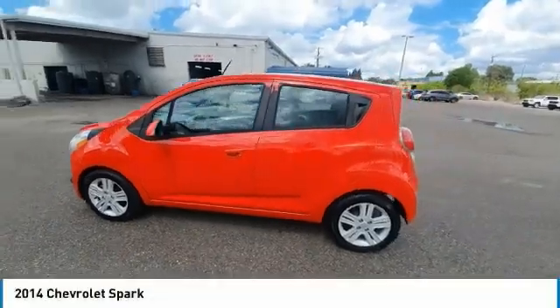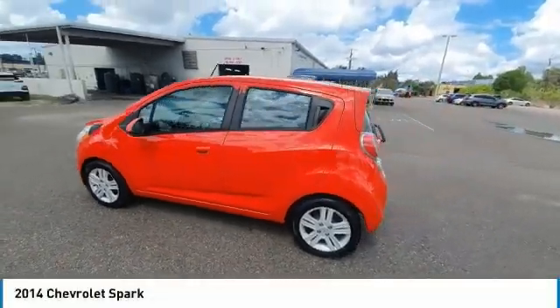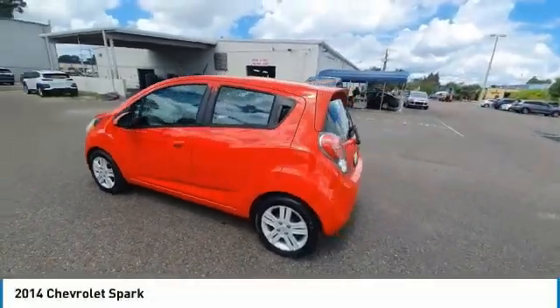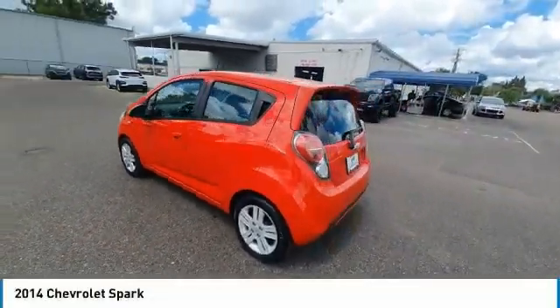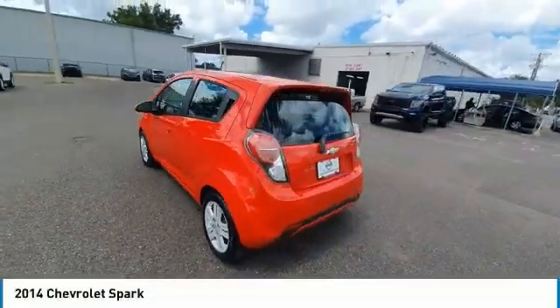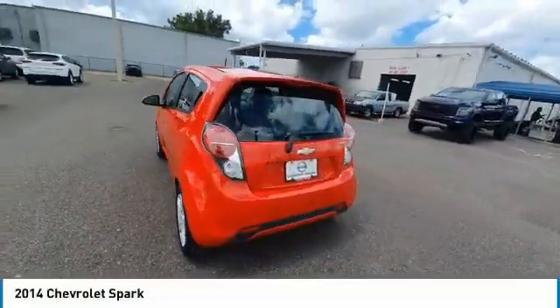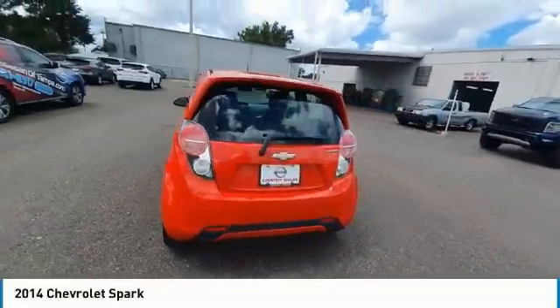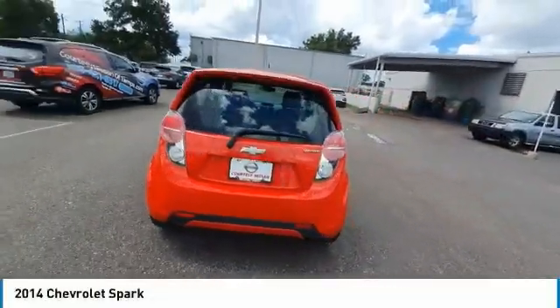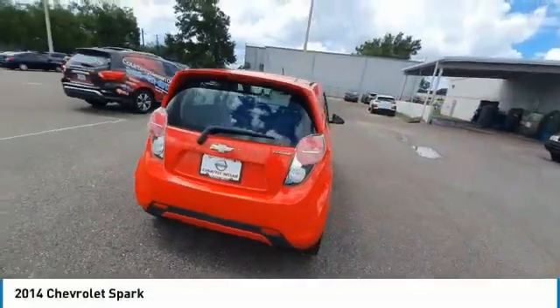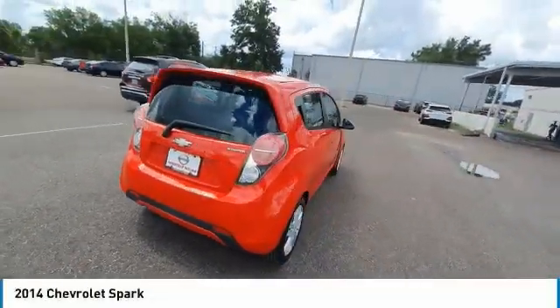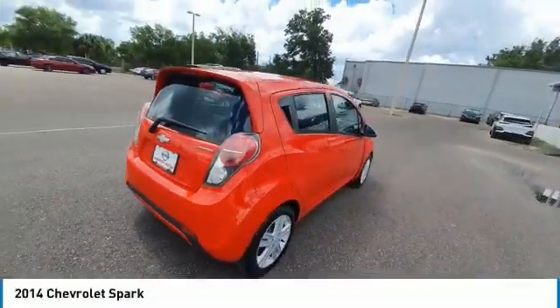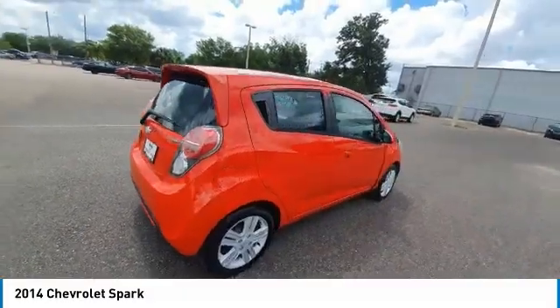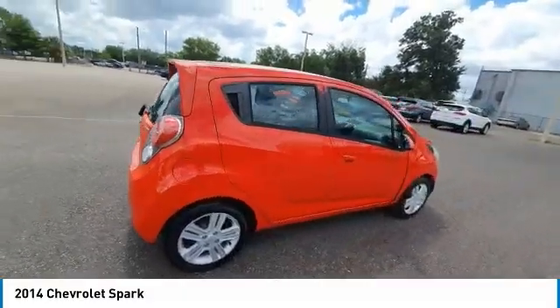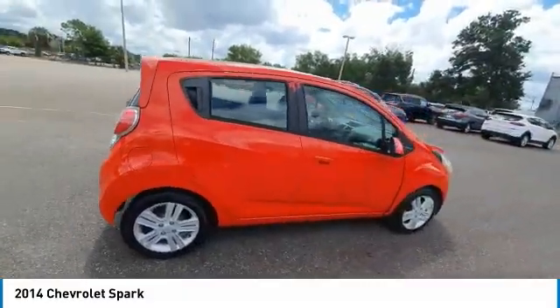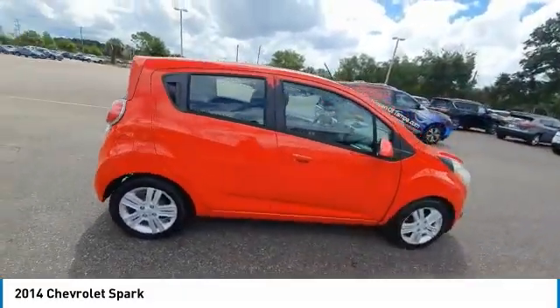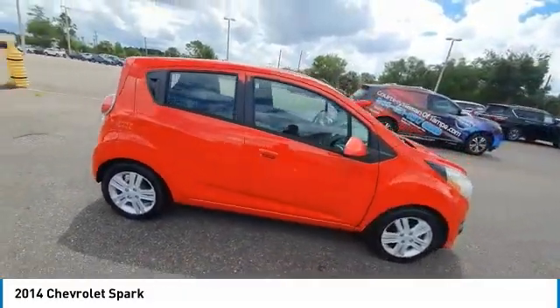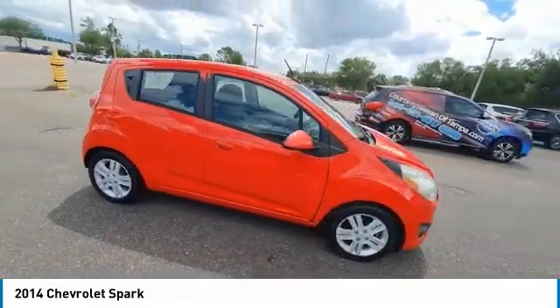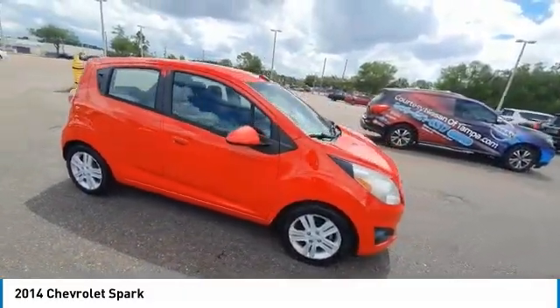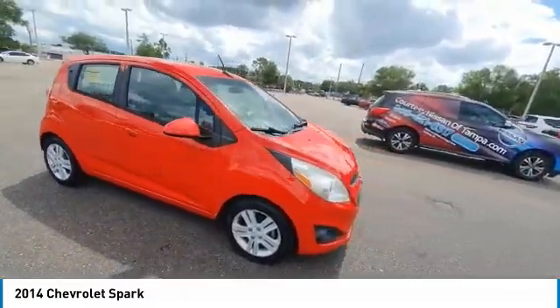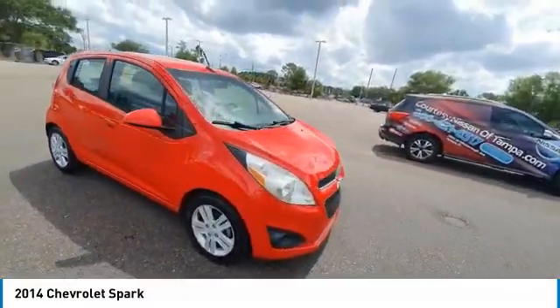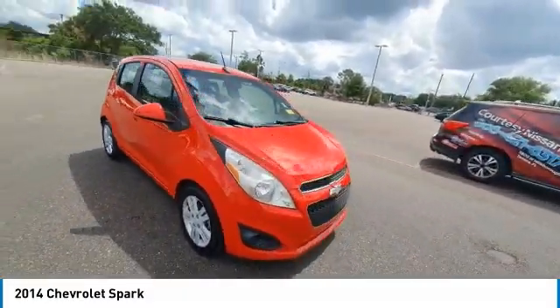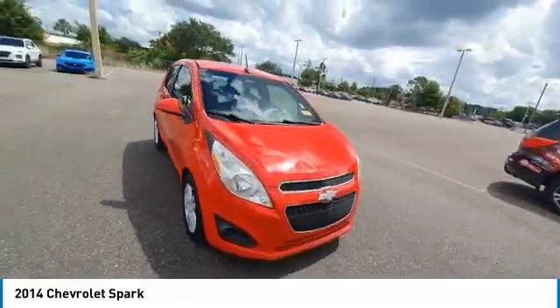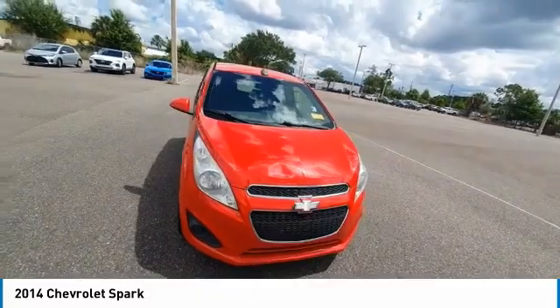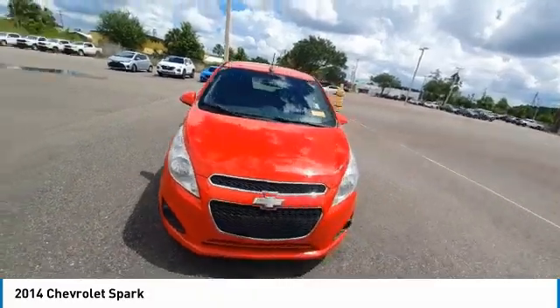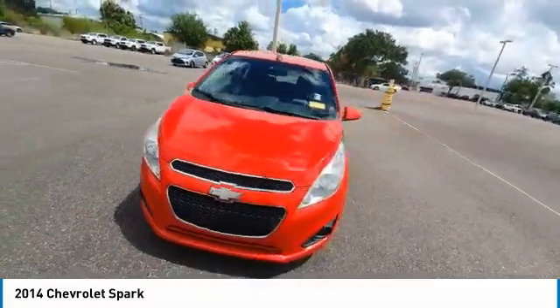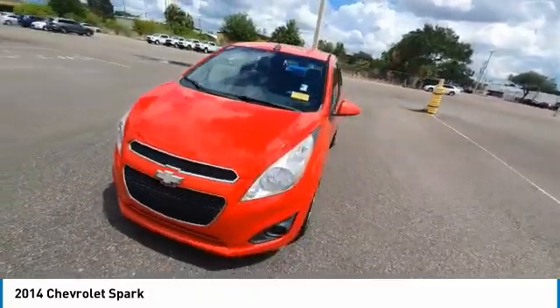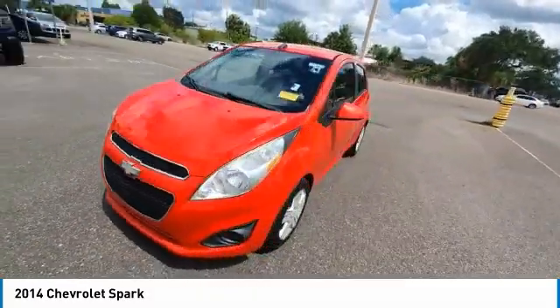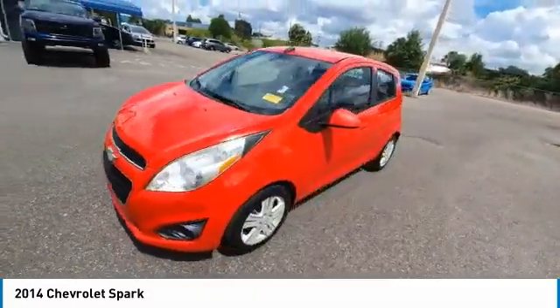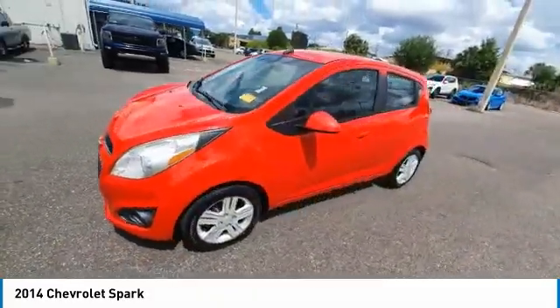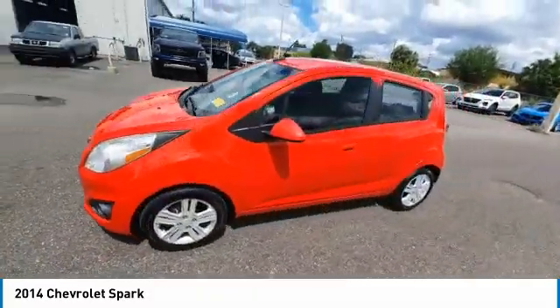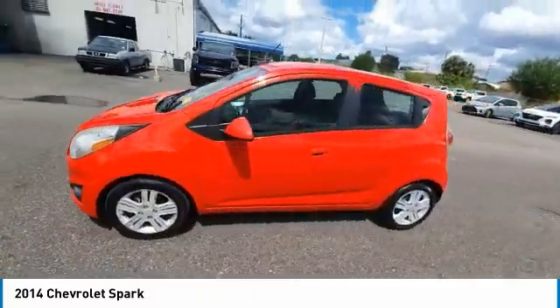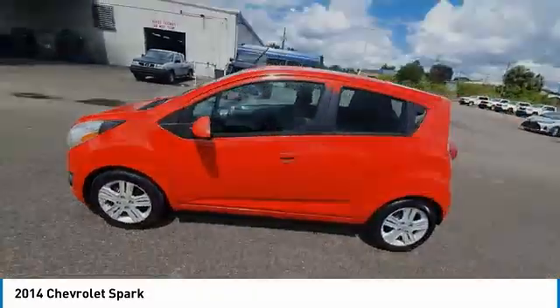Stop by and take a look at the 2014 Chevy Spark. Chevrolet's first mini-car offers effortless driving on congested highways and roads with excellent fuel economy. This vehicle has less than 105,000 miles.